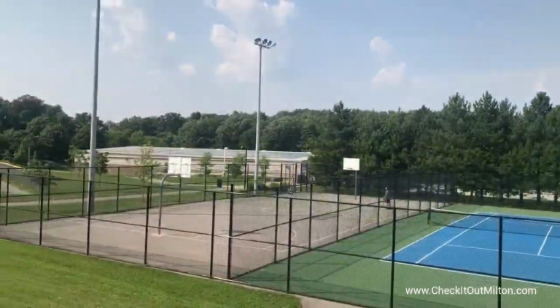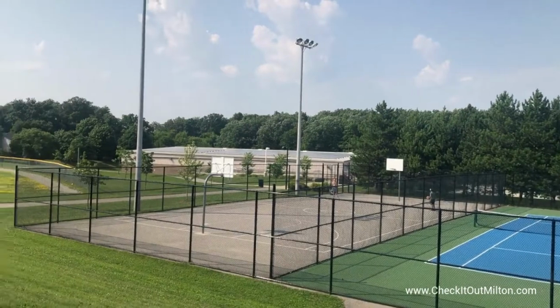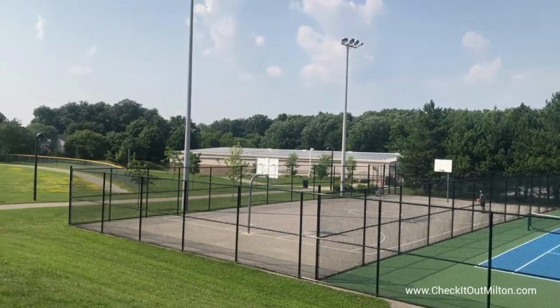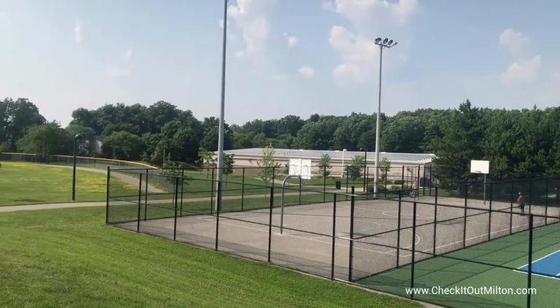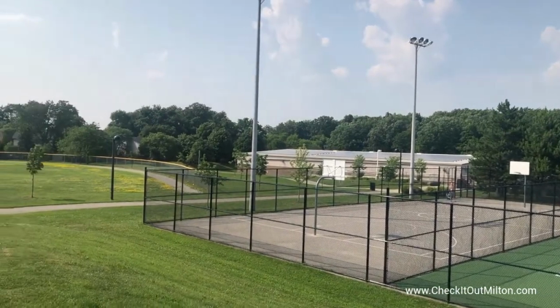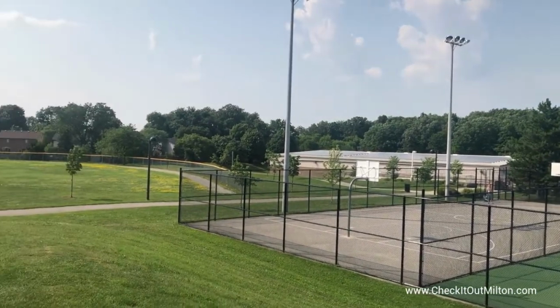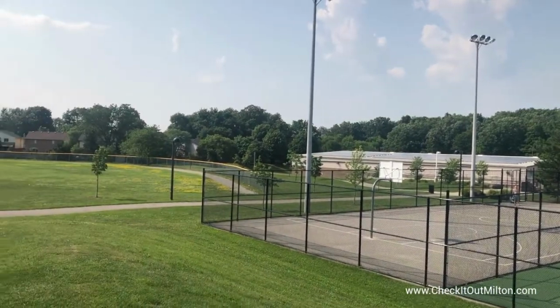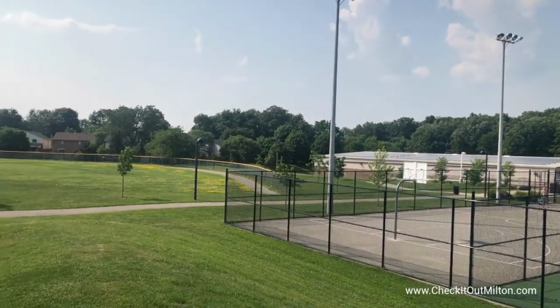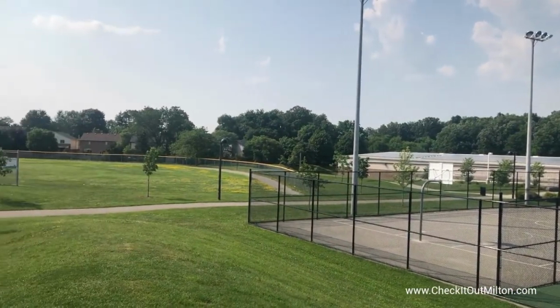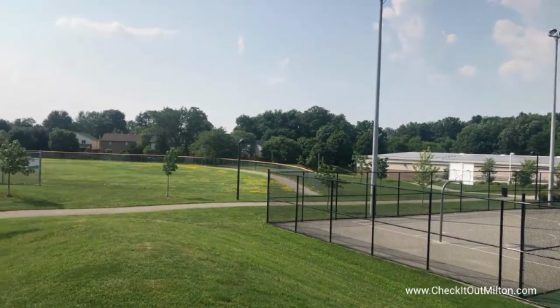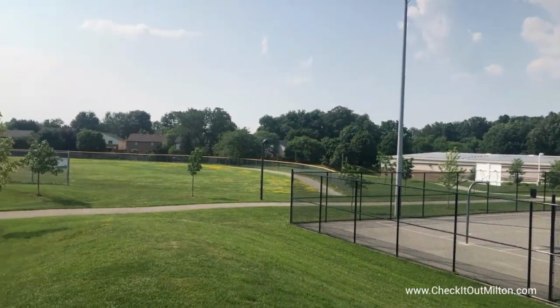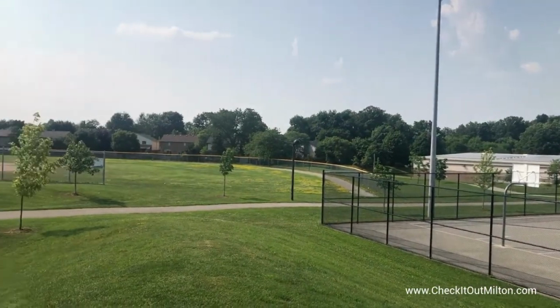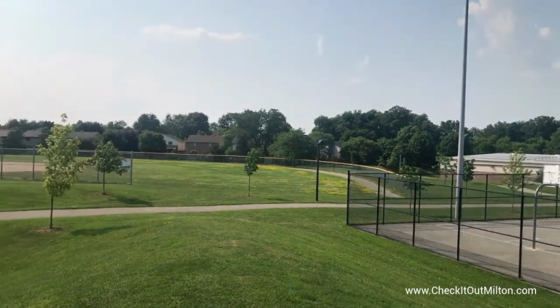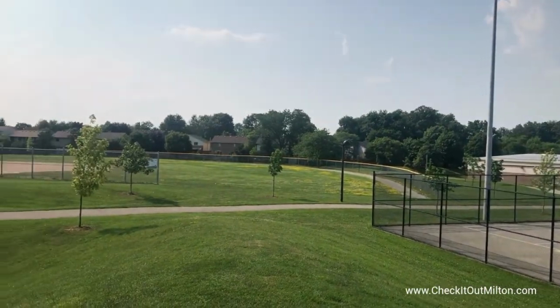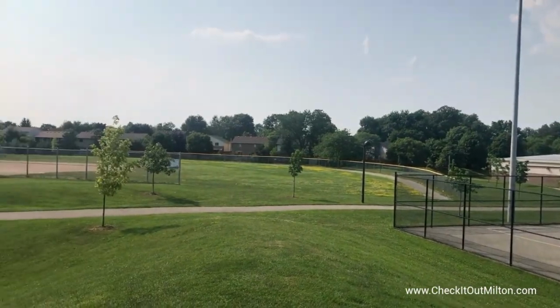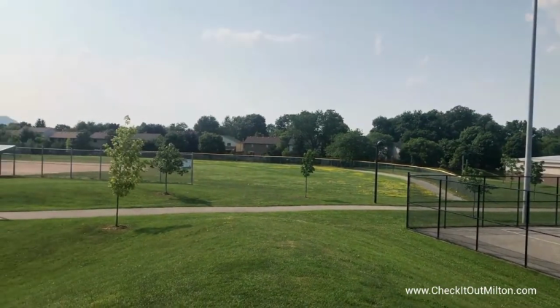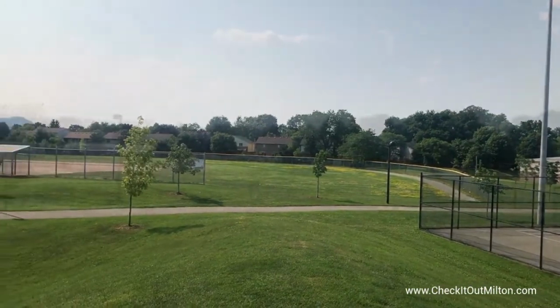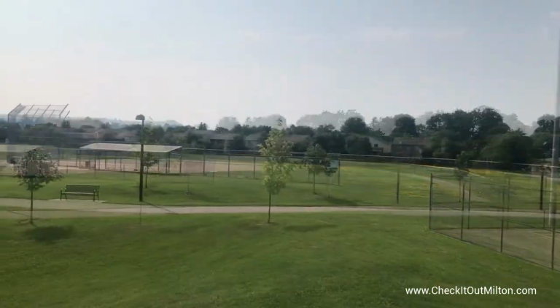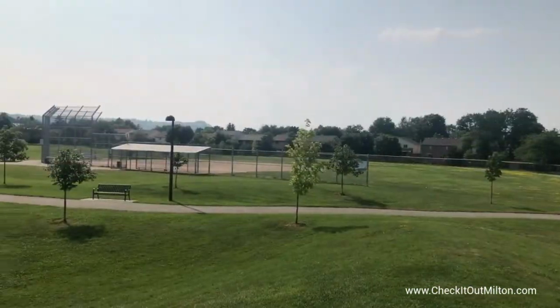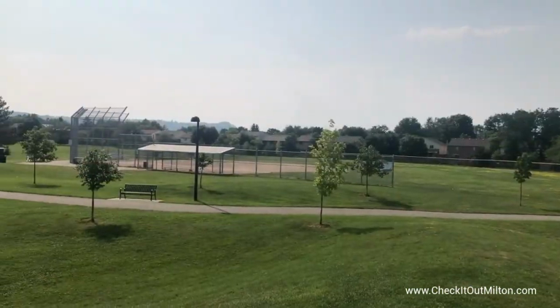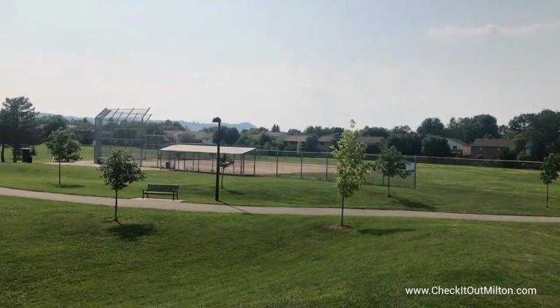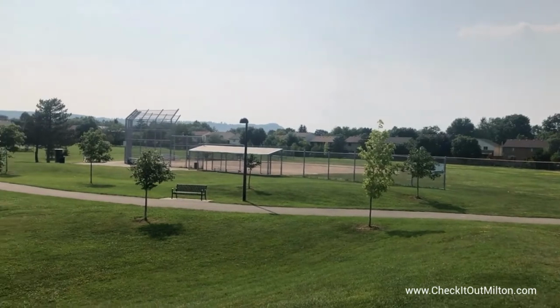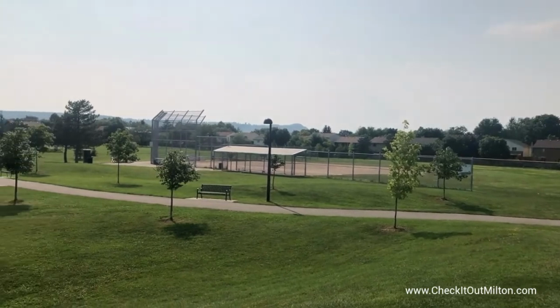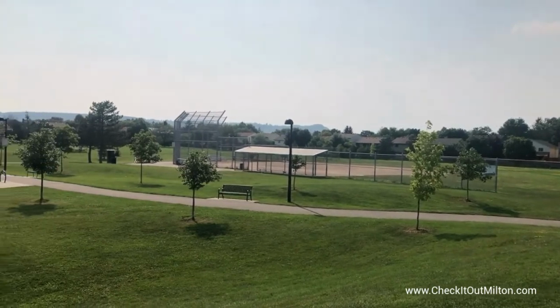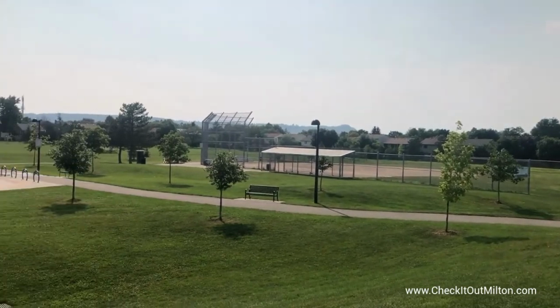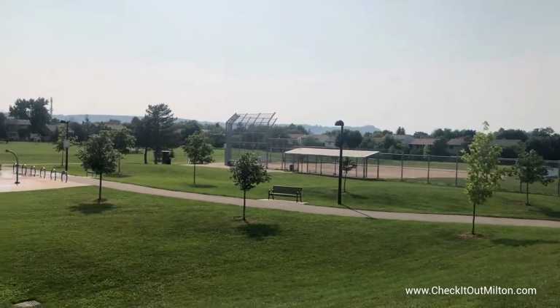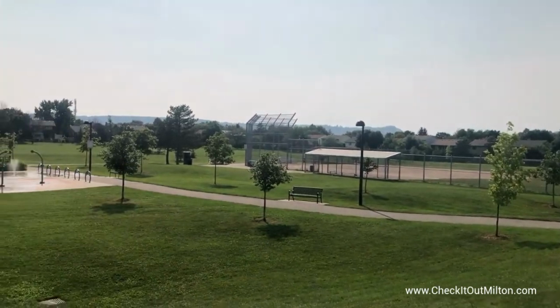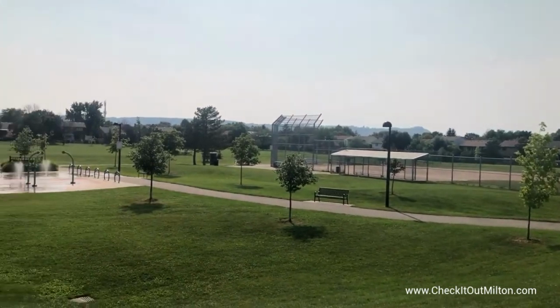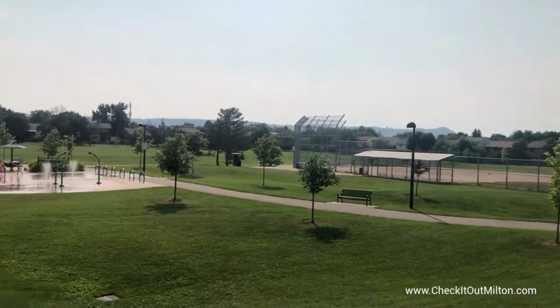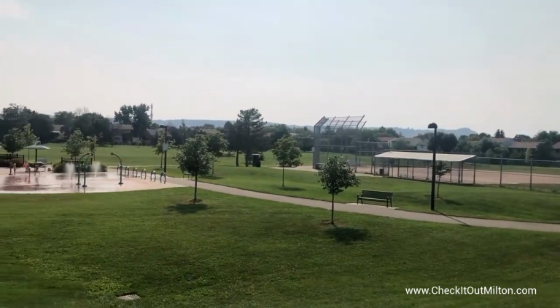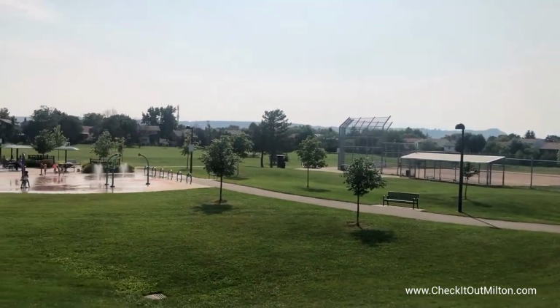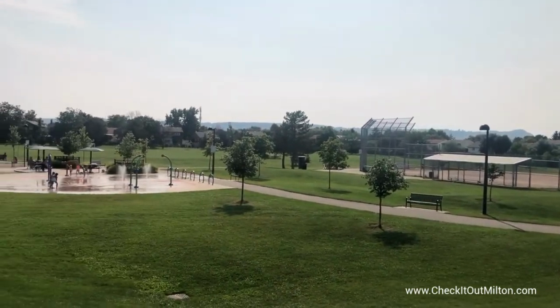There are great trails that run throughout this park, and it makes a fantastic place to come for a walk after dinner or just to come for the day with your family.